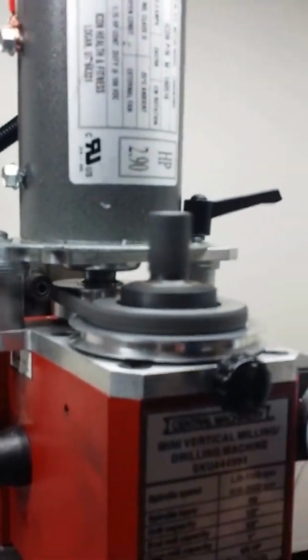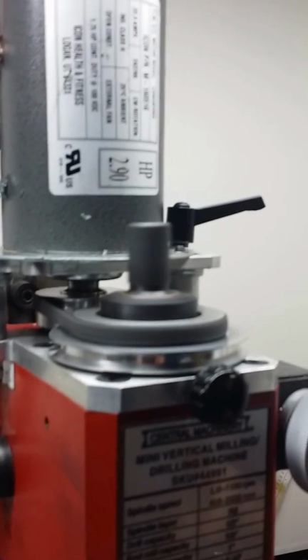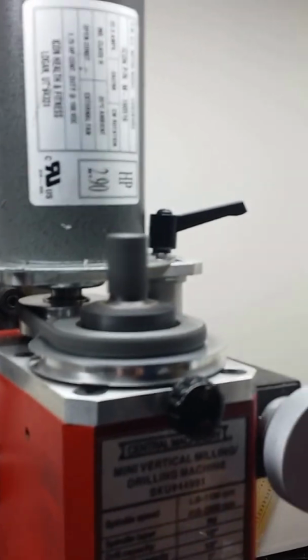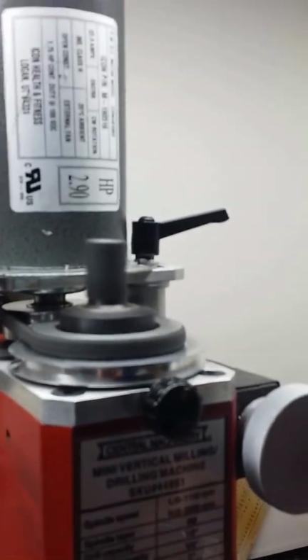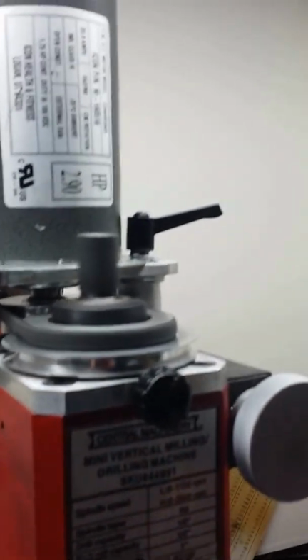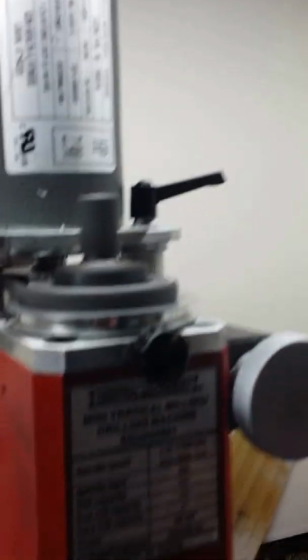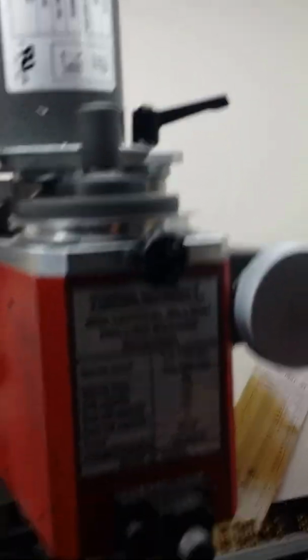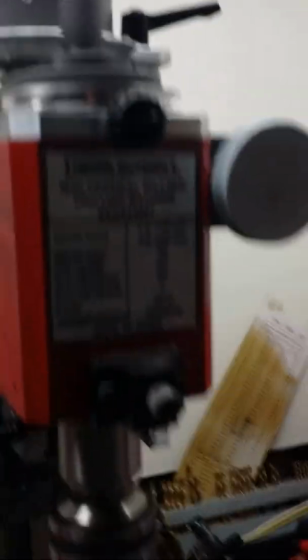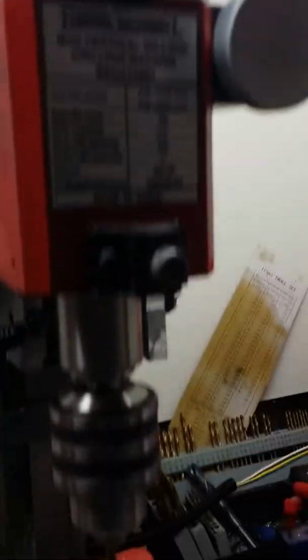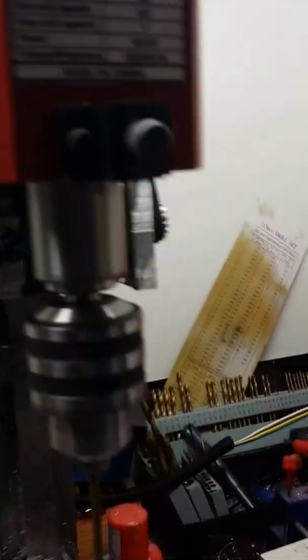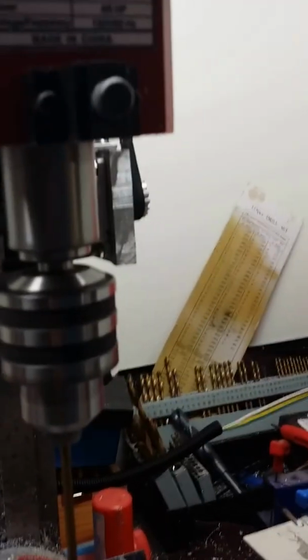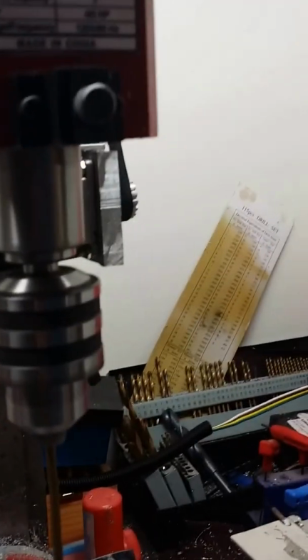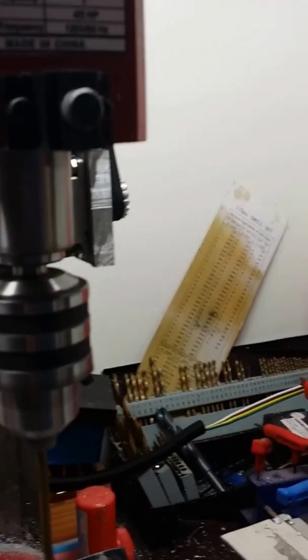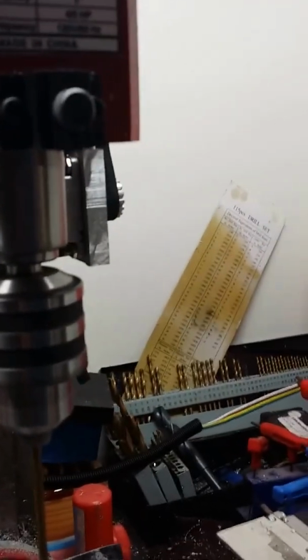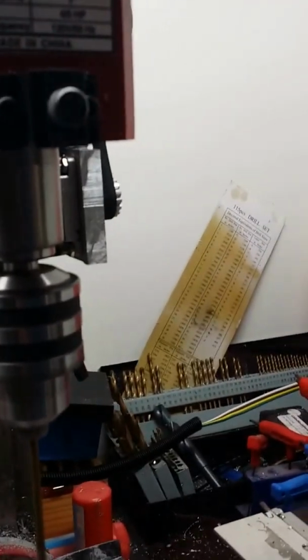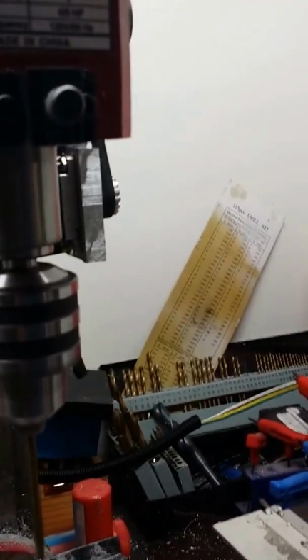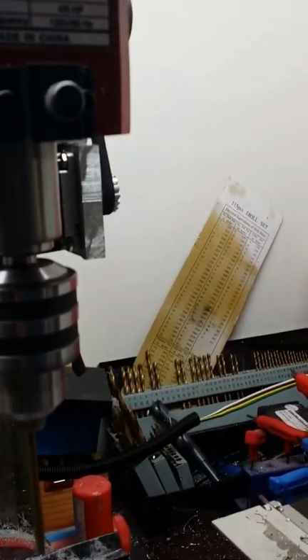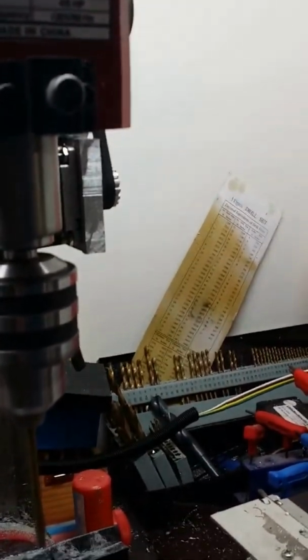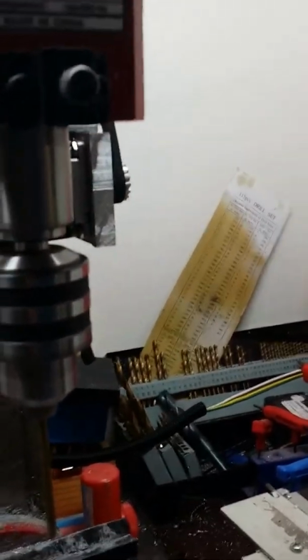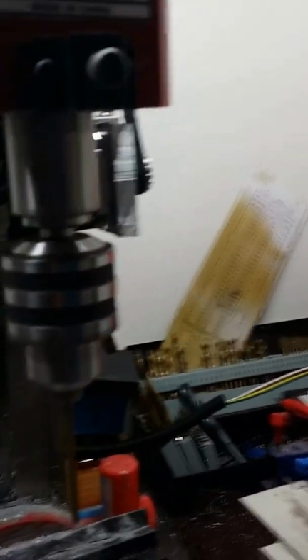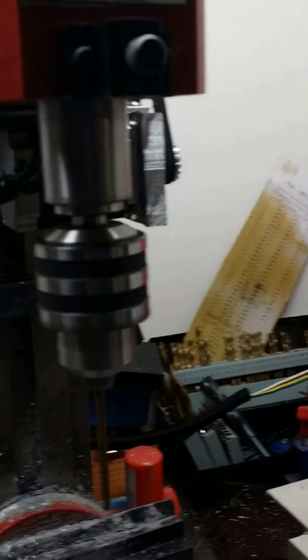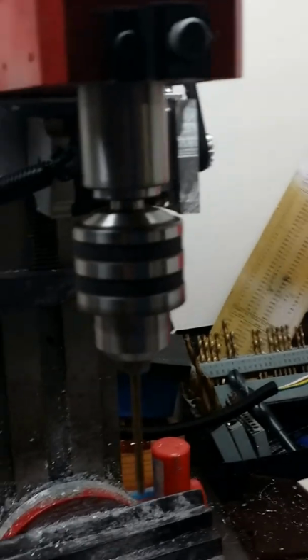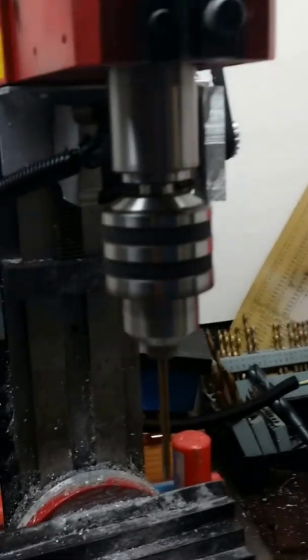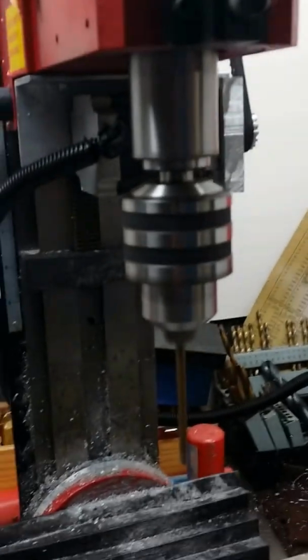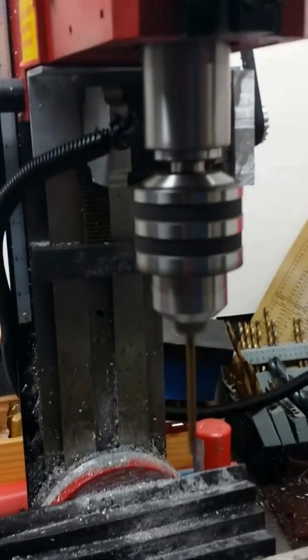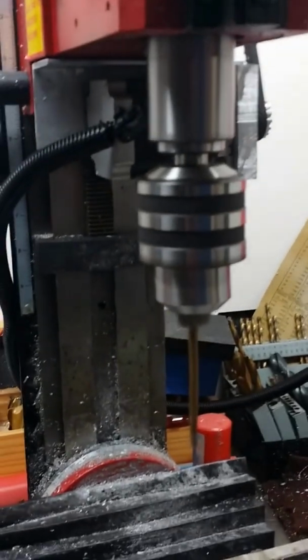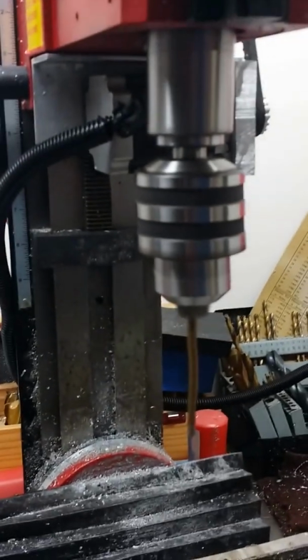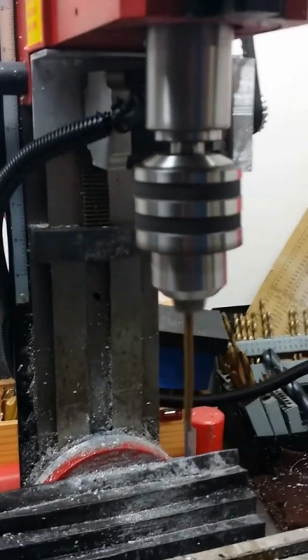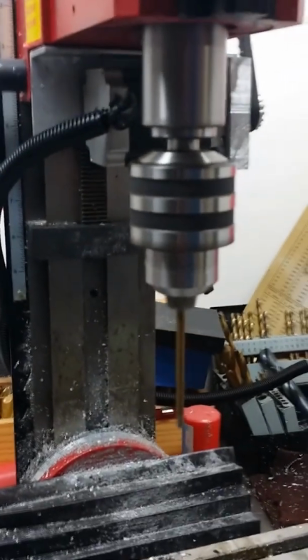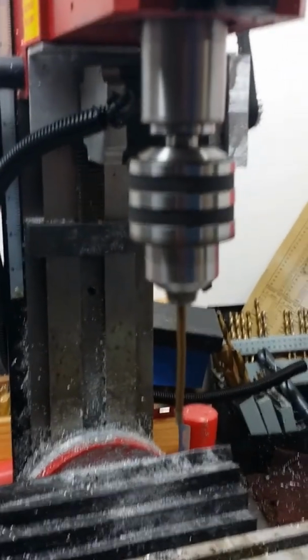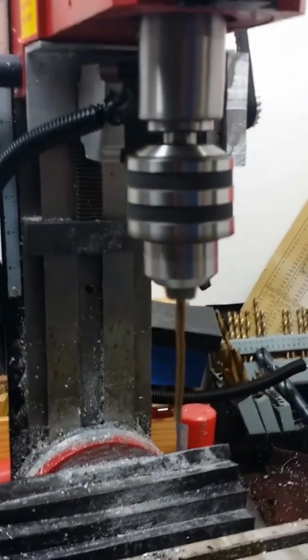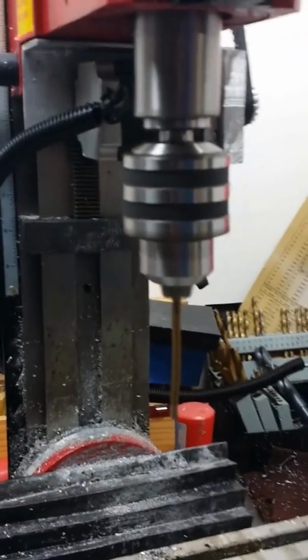It runs smooth and has plenty of torque — probably more than this little mill needs.